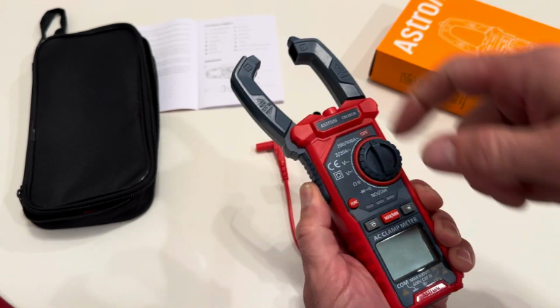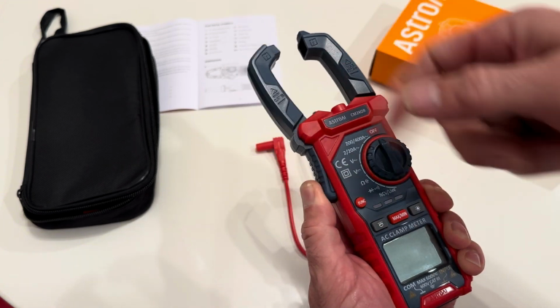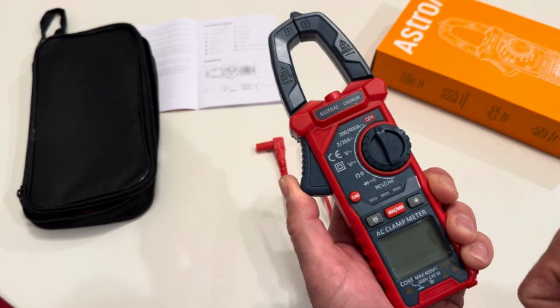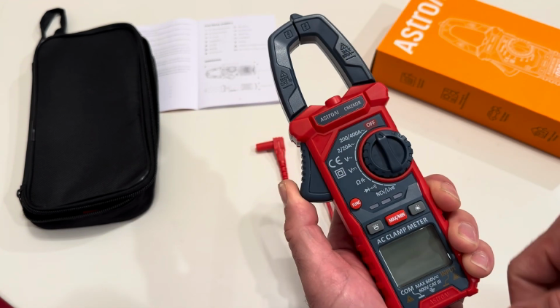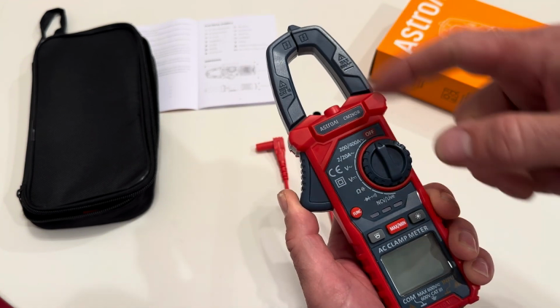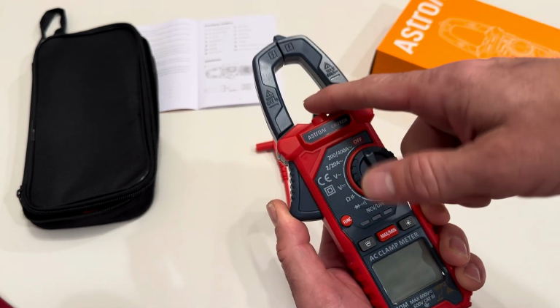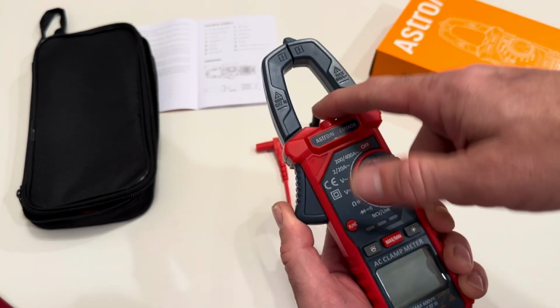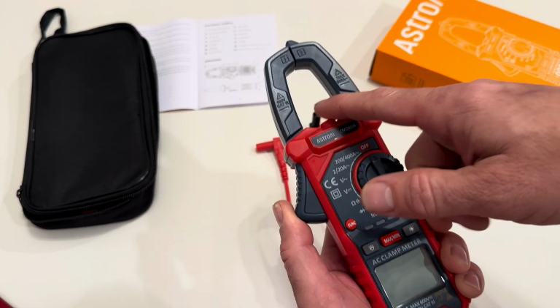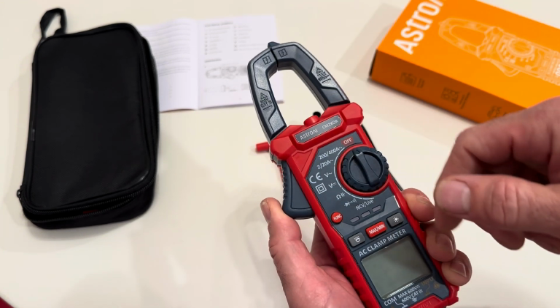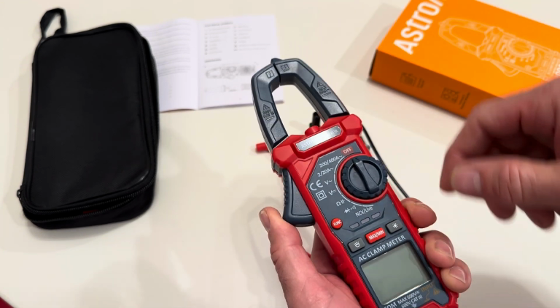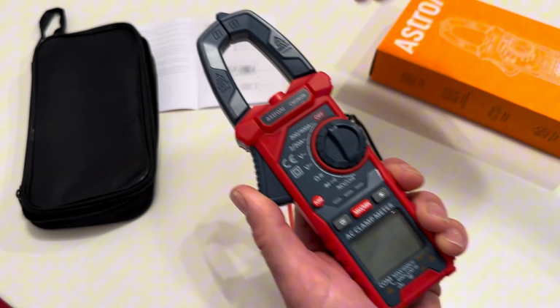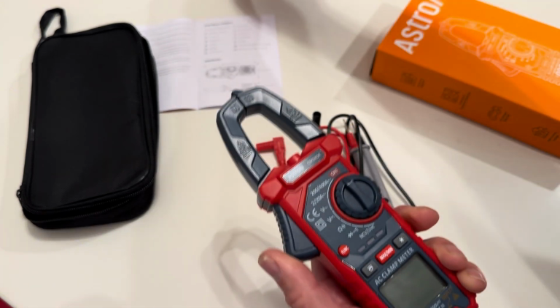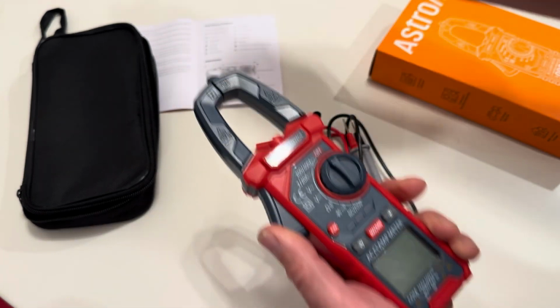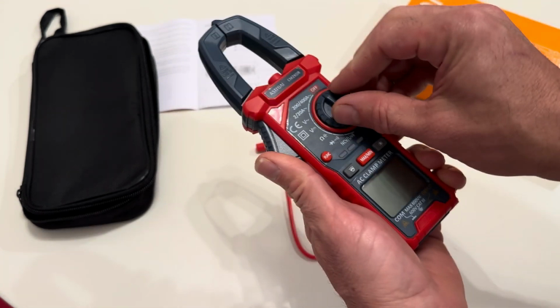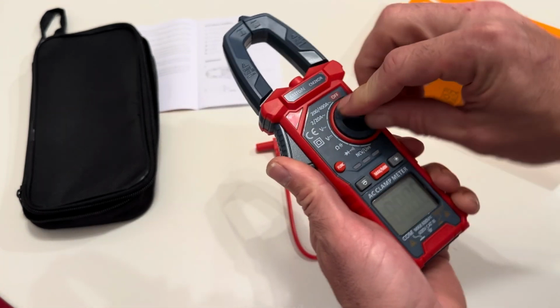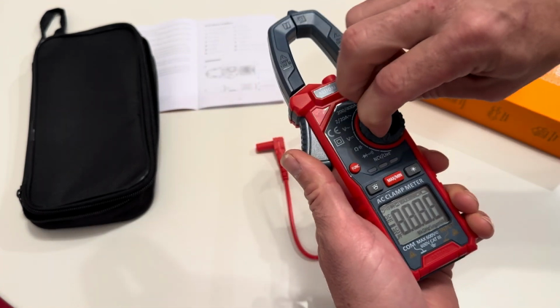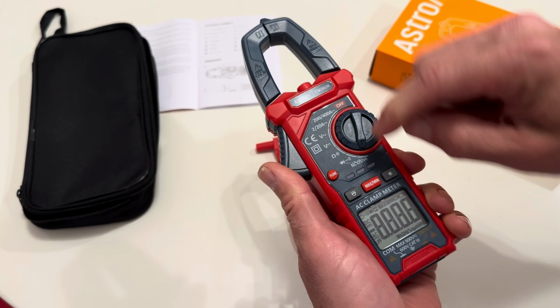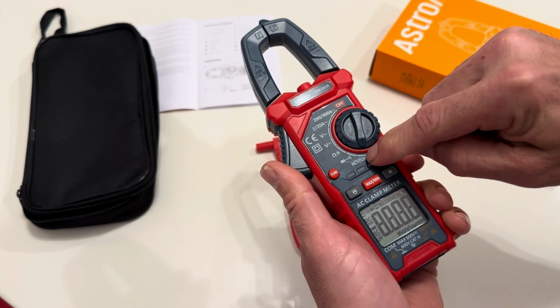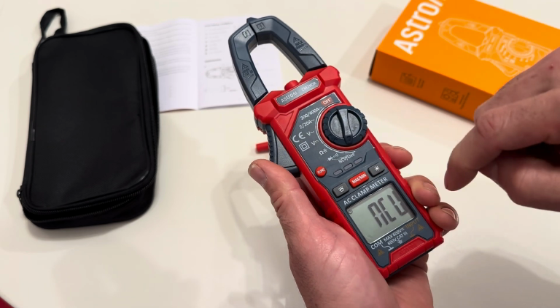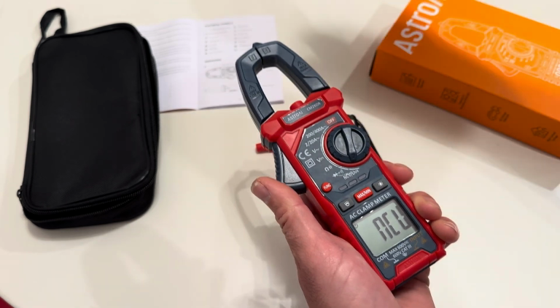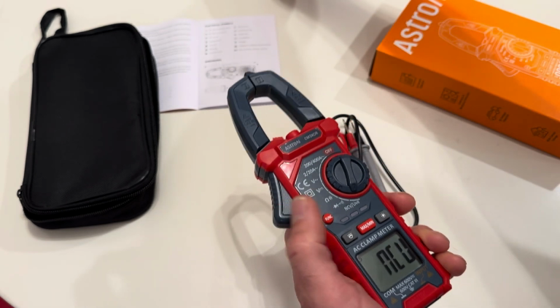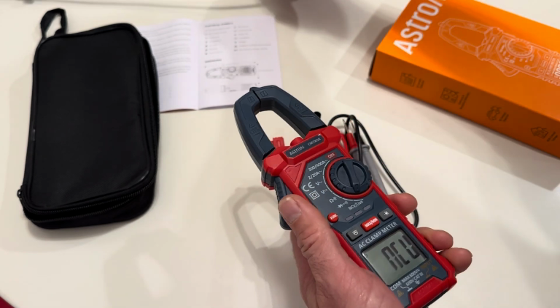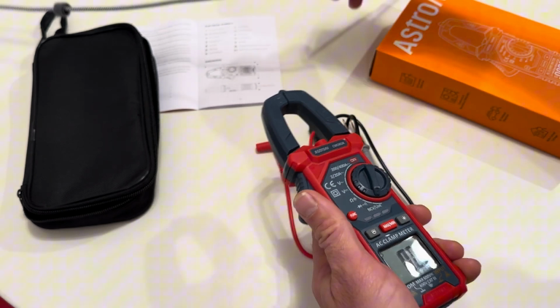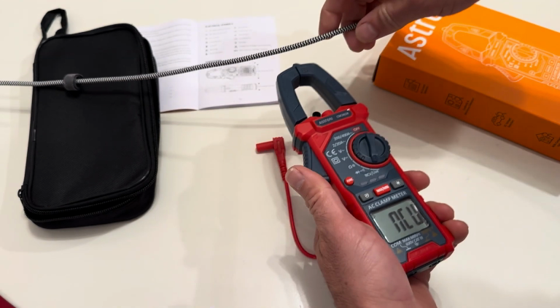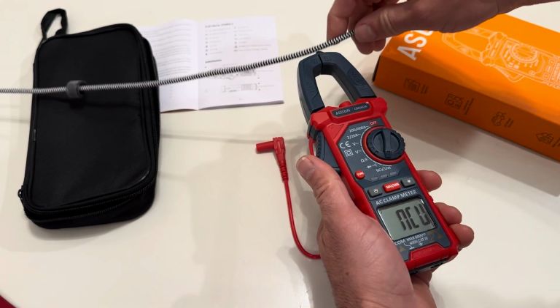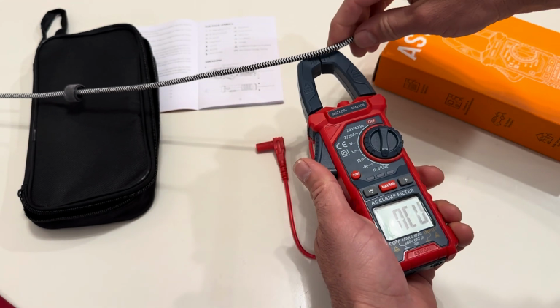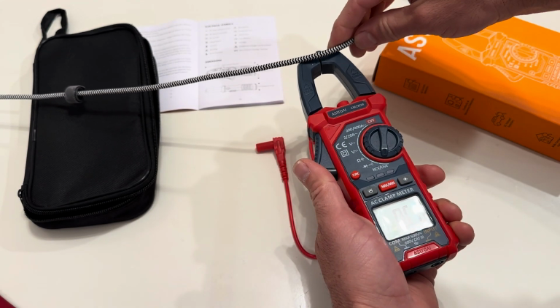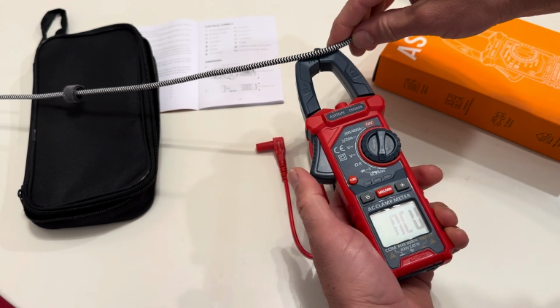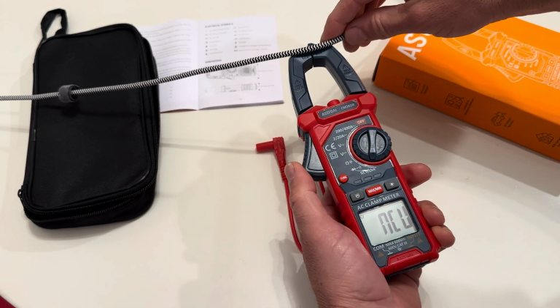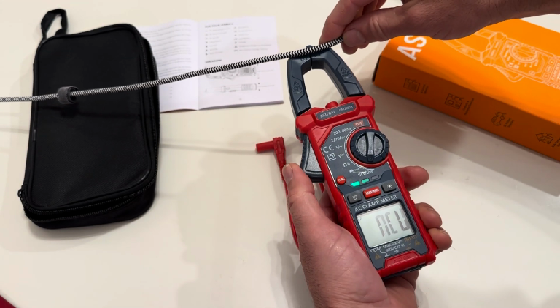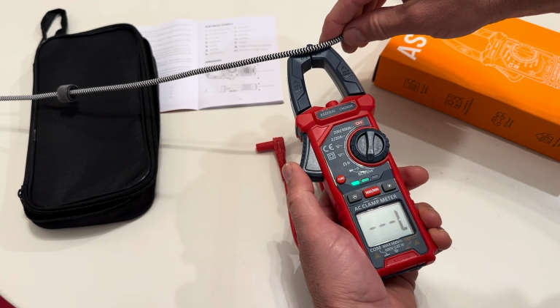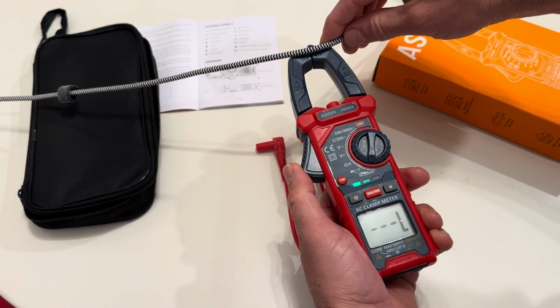The fact that it's a clamp means I can test out some wires. It also has a live wire feature, so if you put it on a live wire — I'll use this phone cord as an example — you can see it'll start going off.